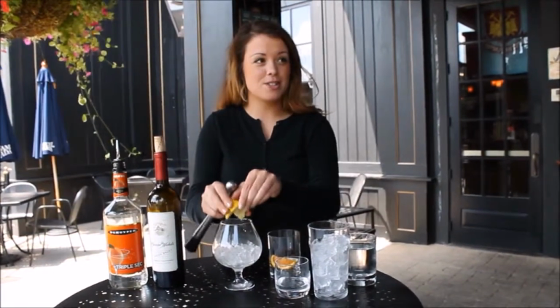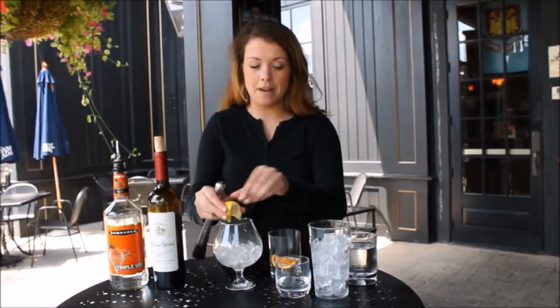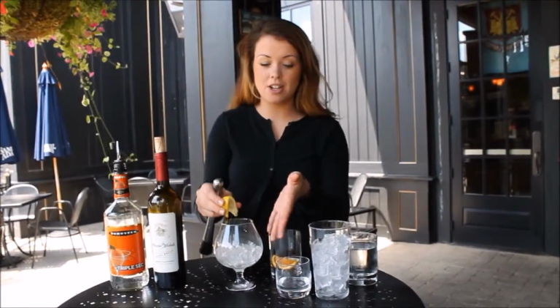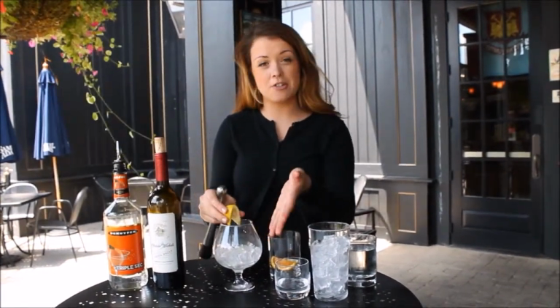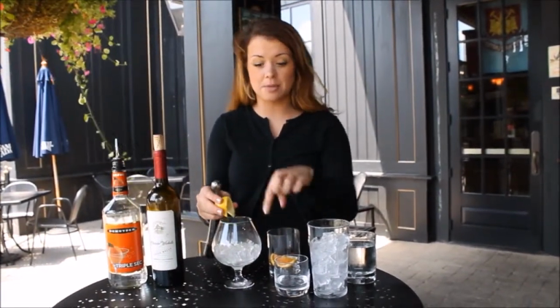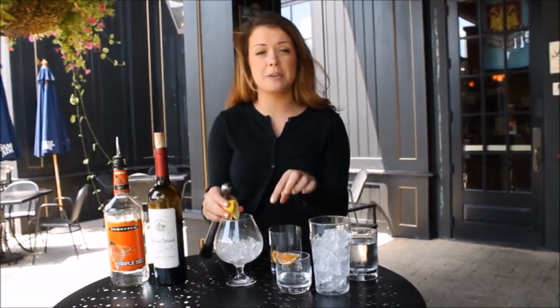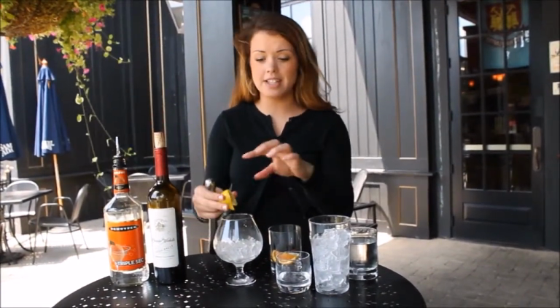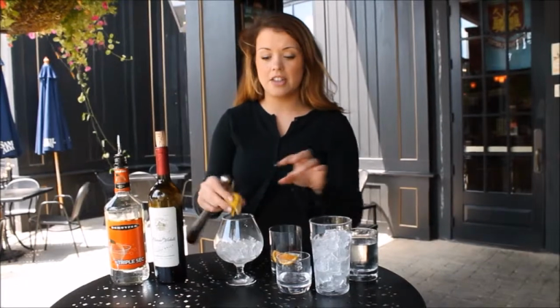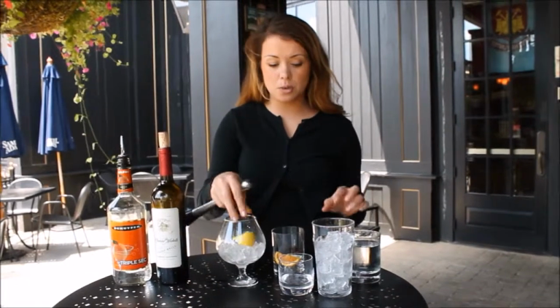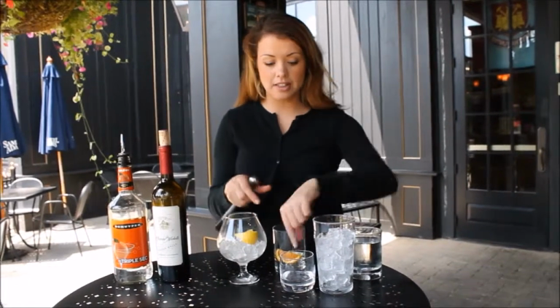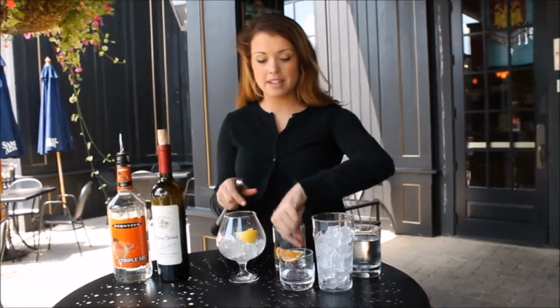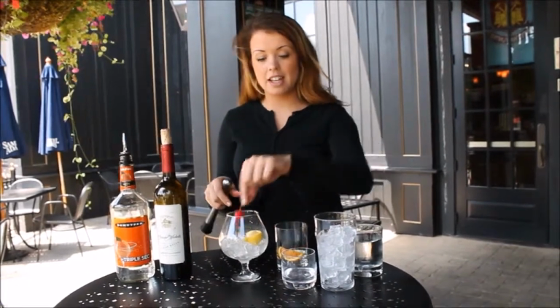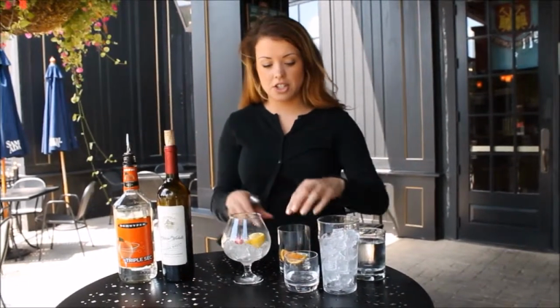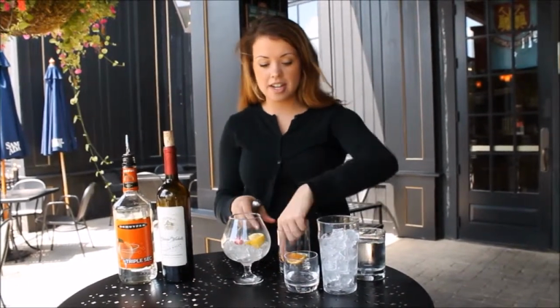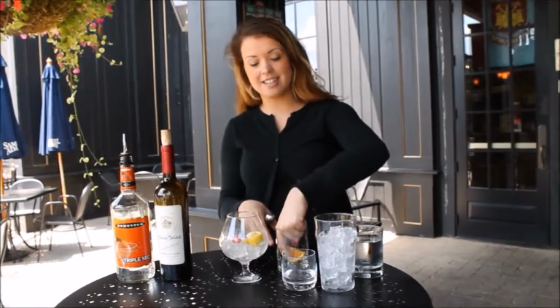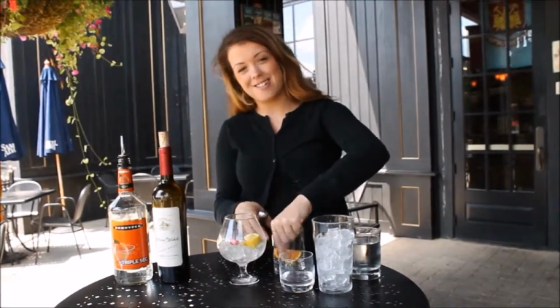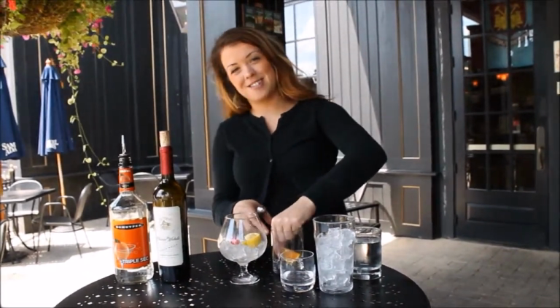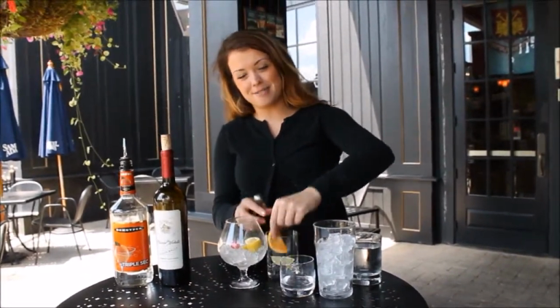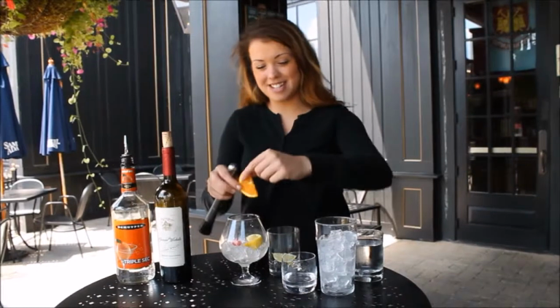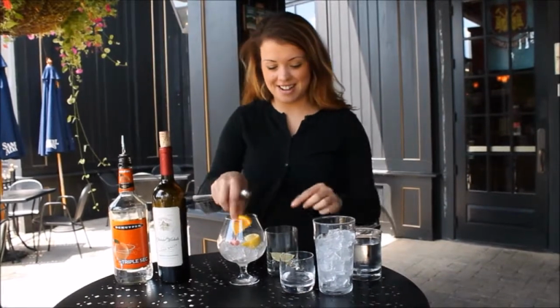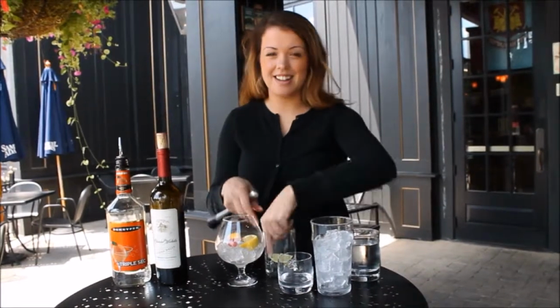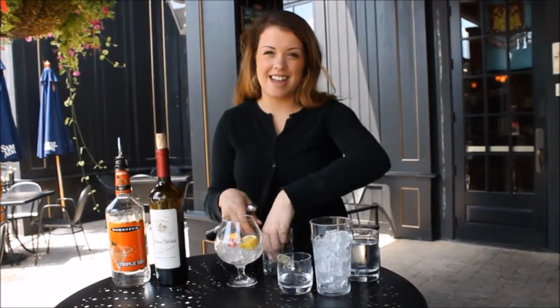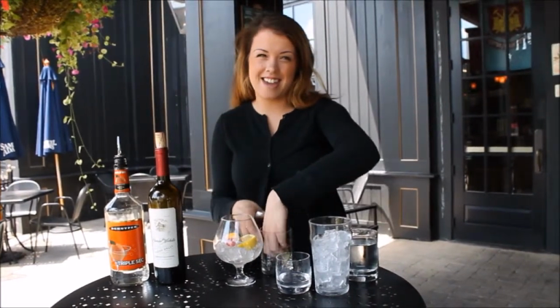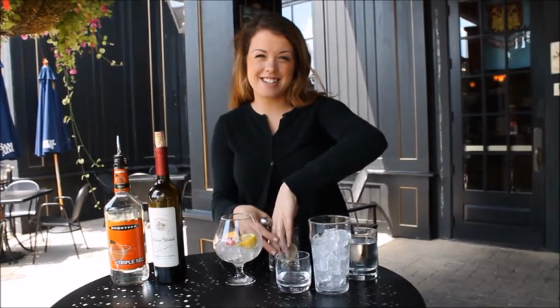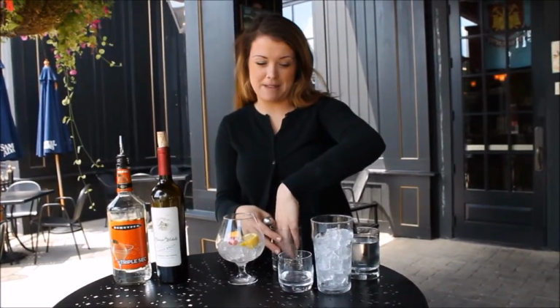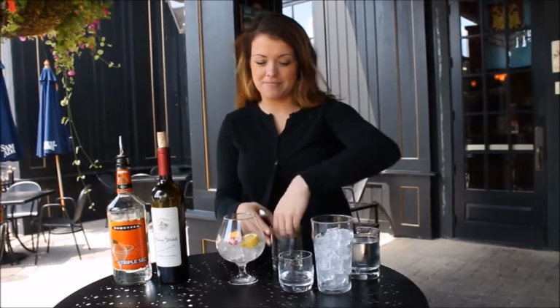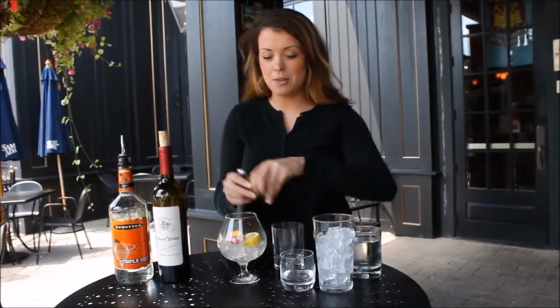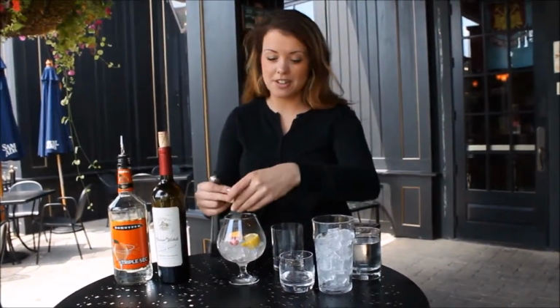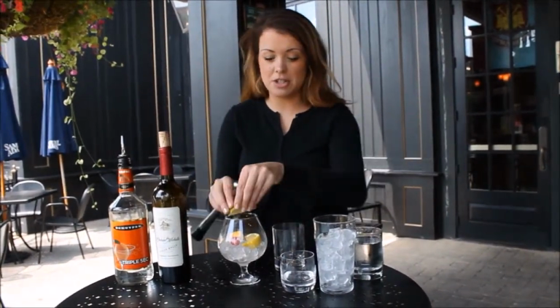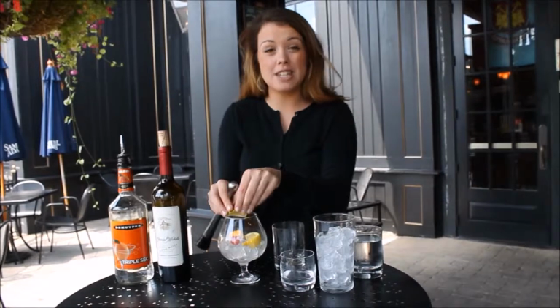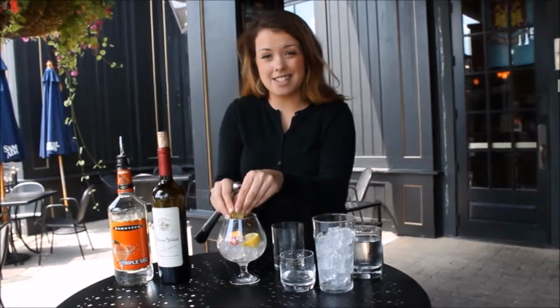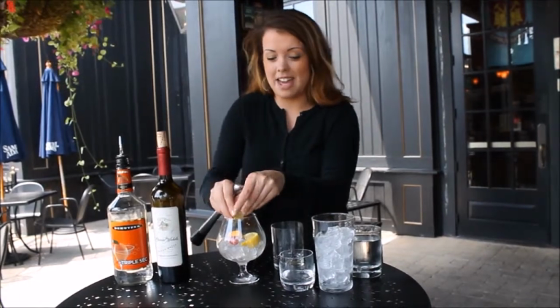Start by filling your sangria glass with just a little bit of ice, and then you'll squeeze your lemon, cherry, and orange in there — and lemon. You want to make sure to get as much juice out of these as you can.